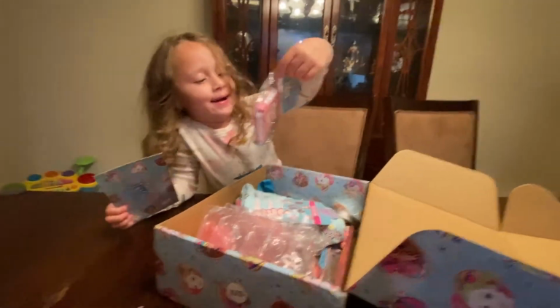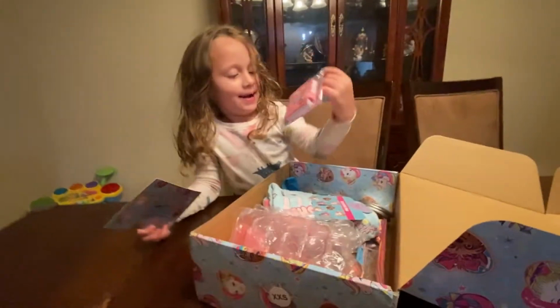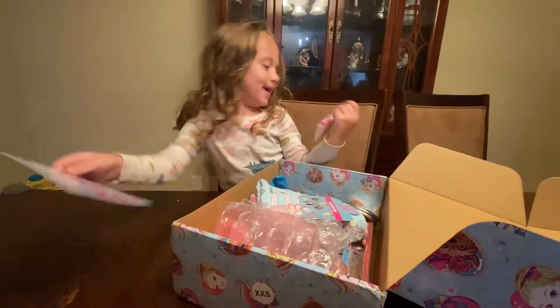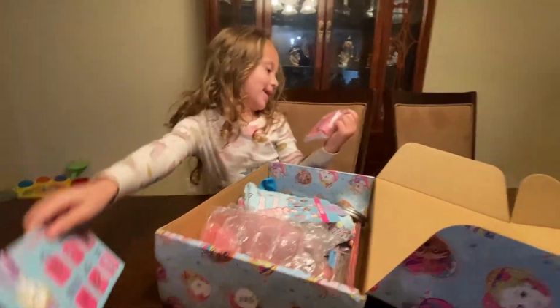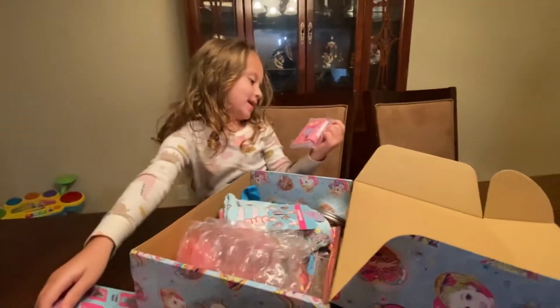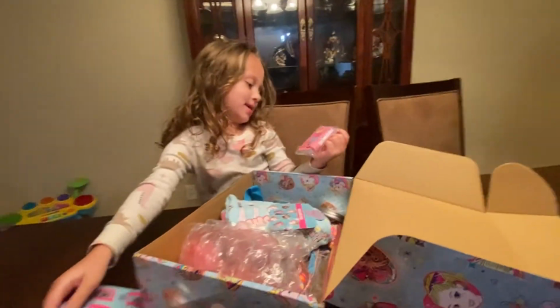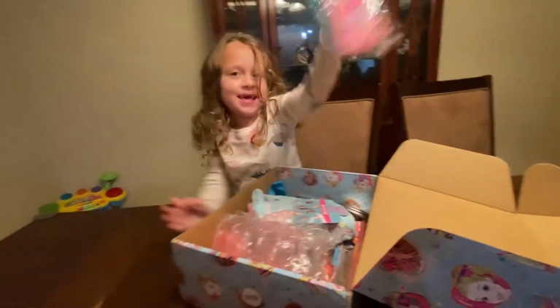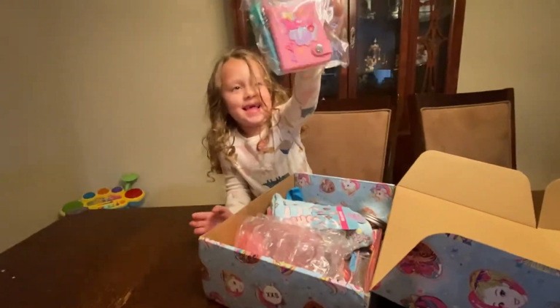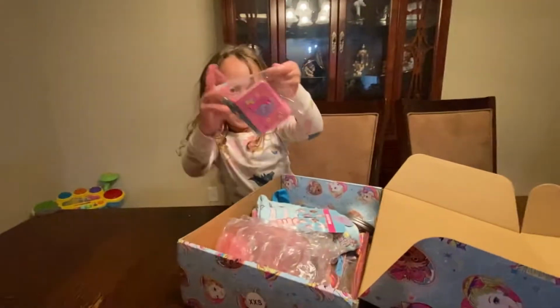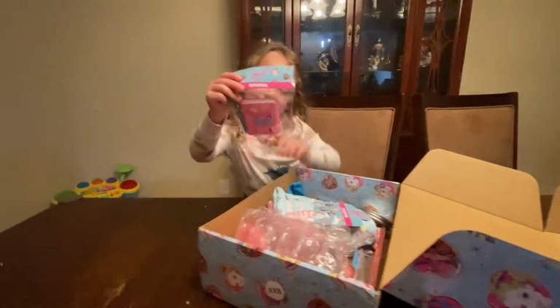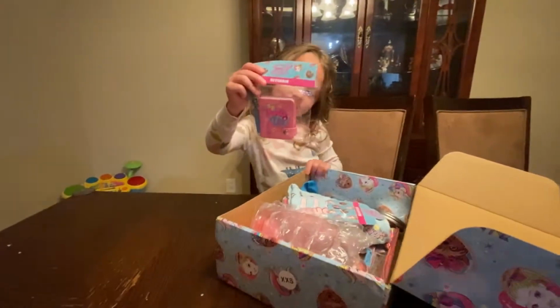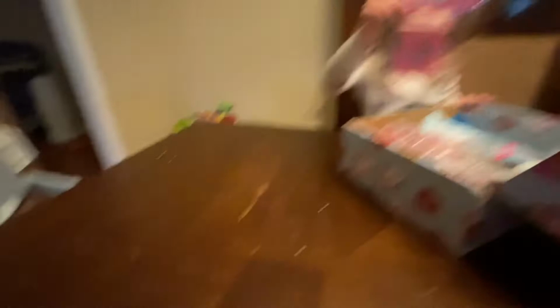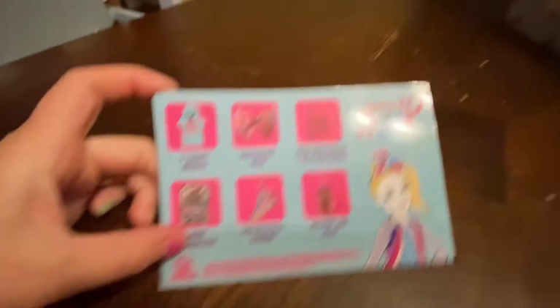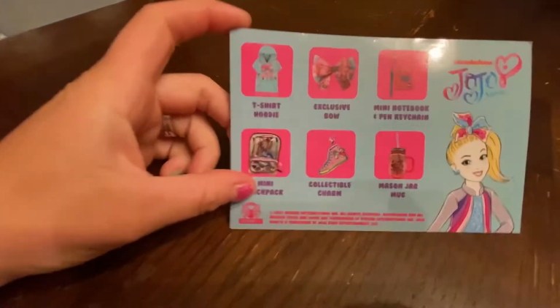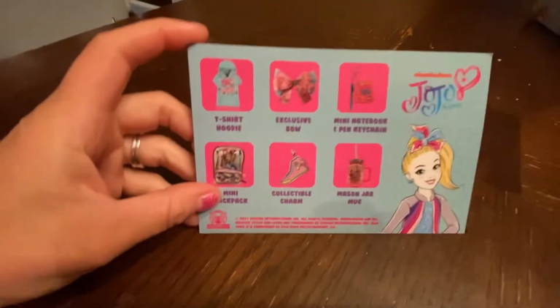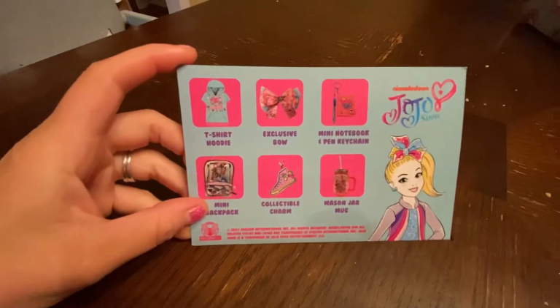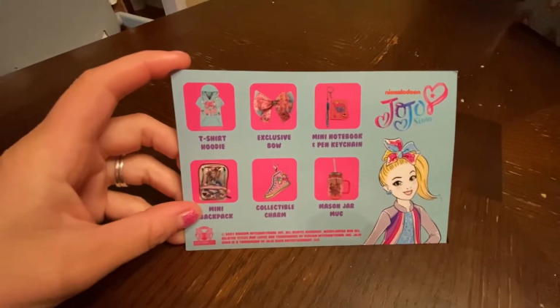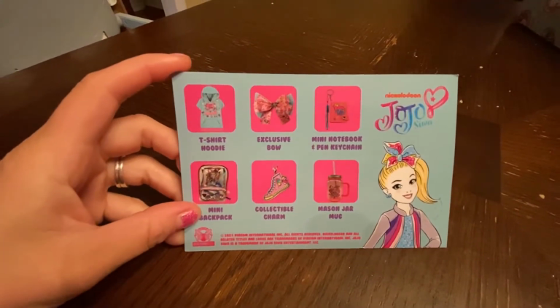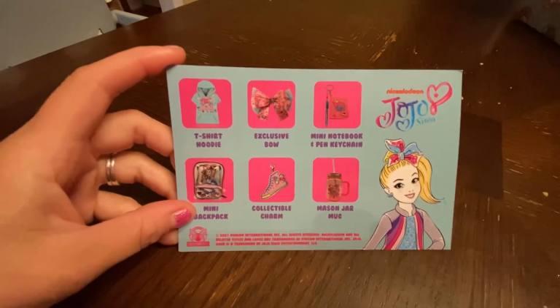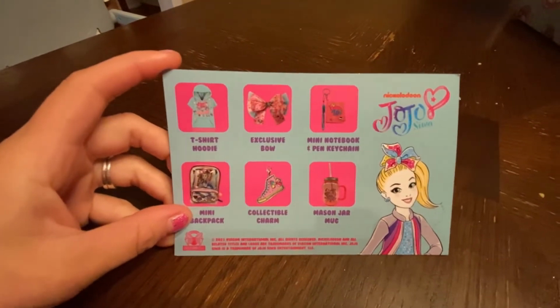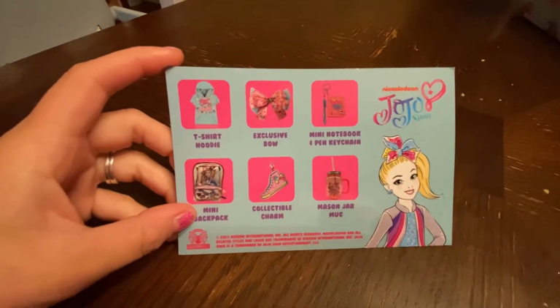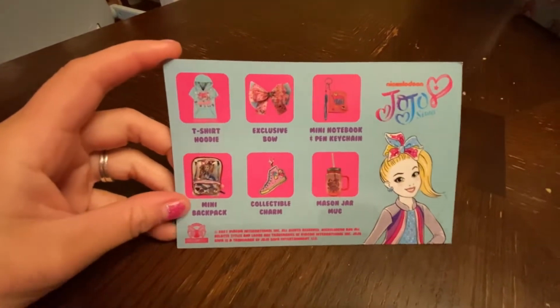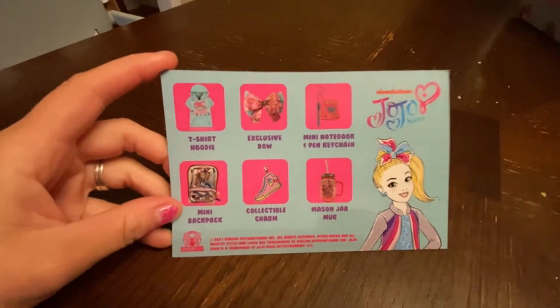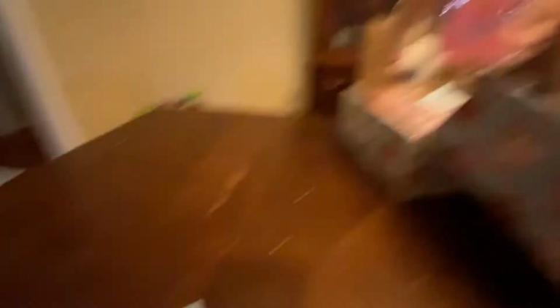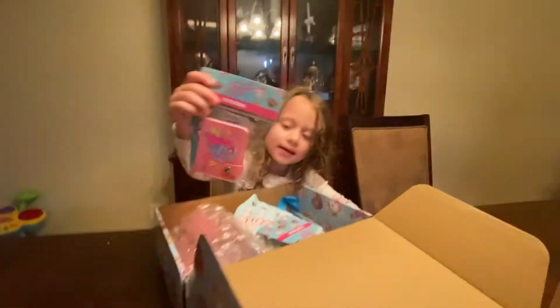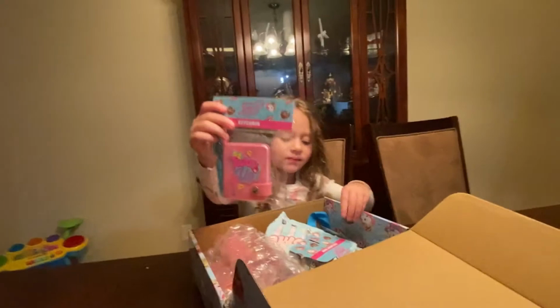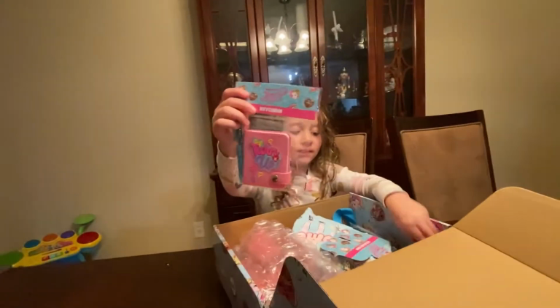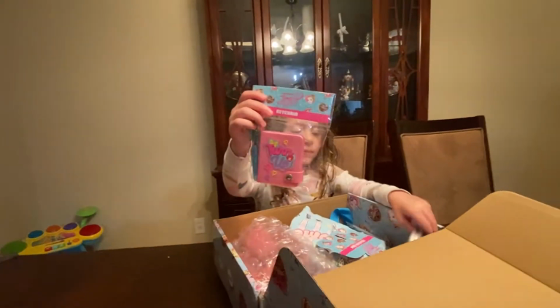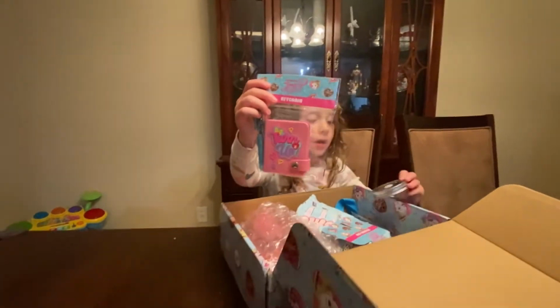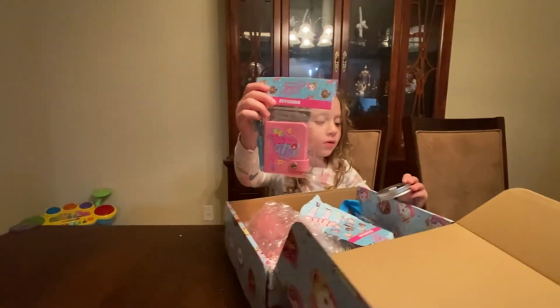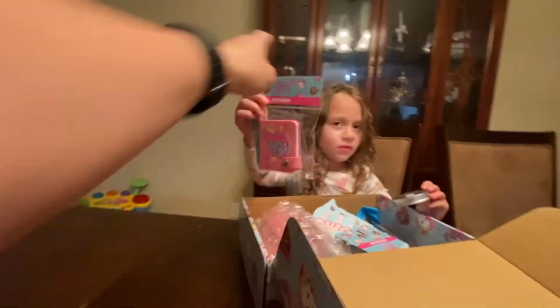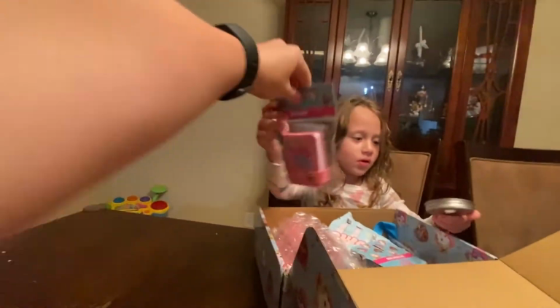What is it? You gotta show us. This is what it came with: T-shirt, bow, made-up pad. Wow, it's a keychain notepad. That's pretty cool.